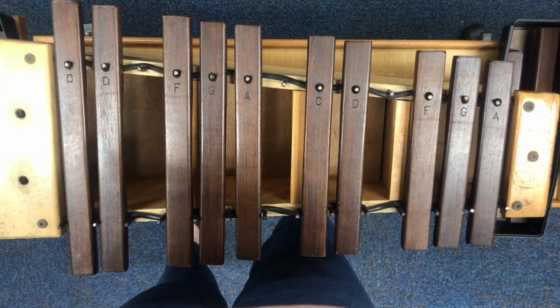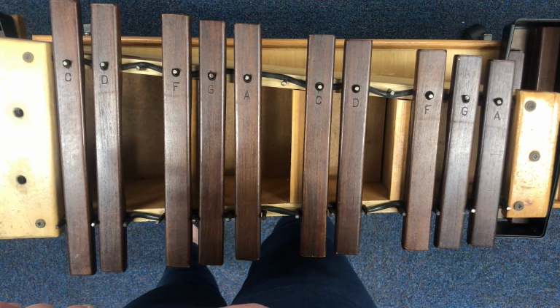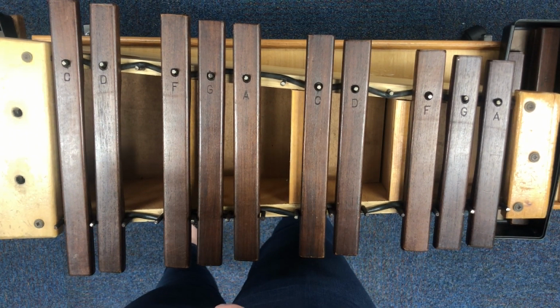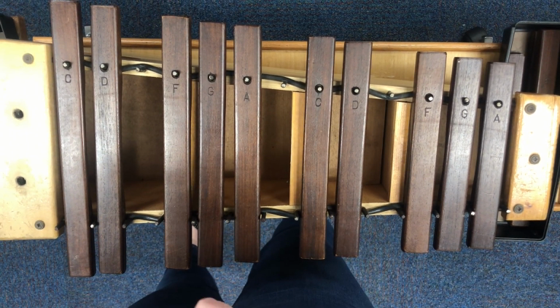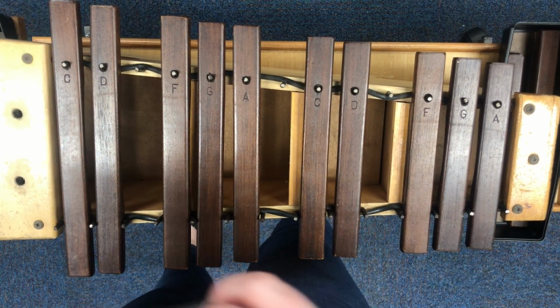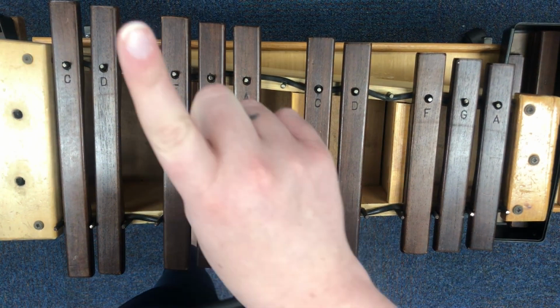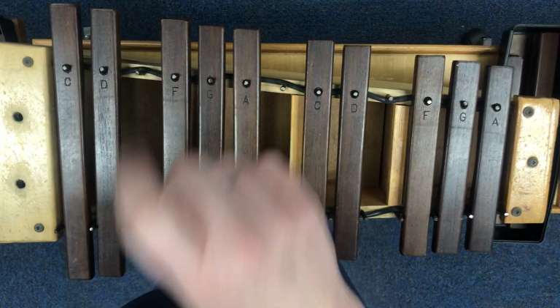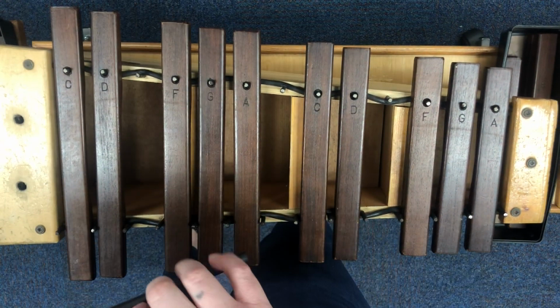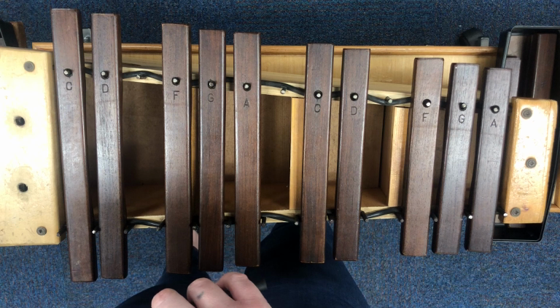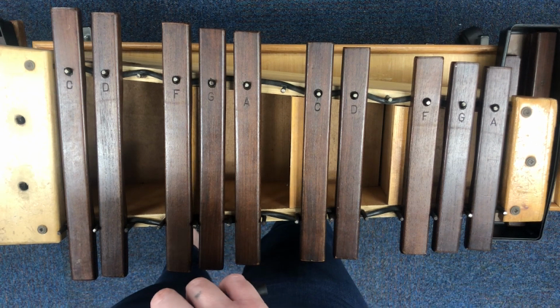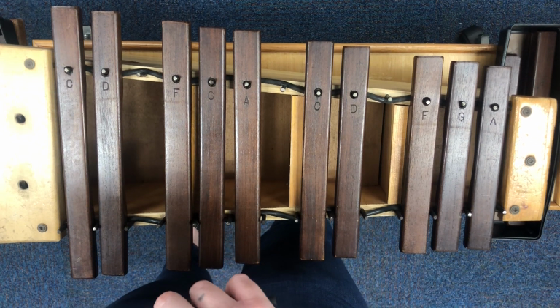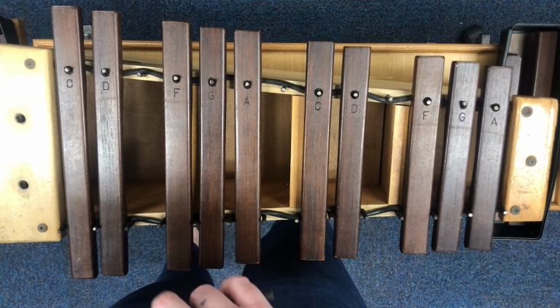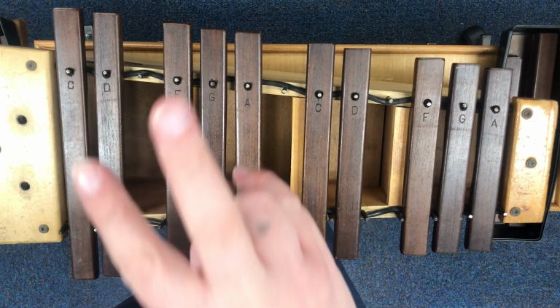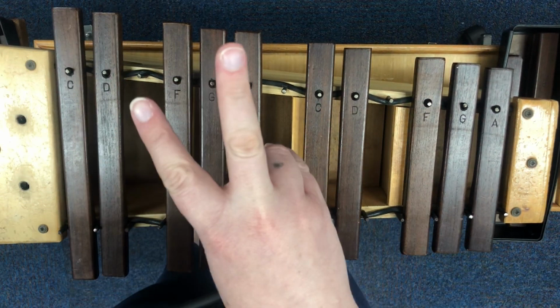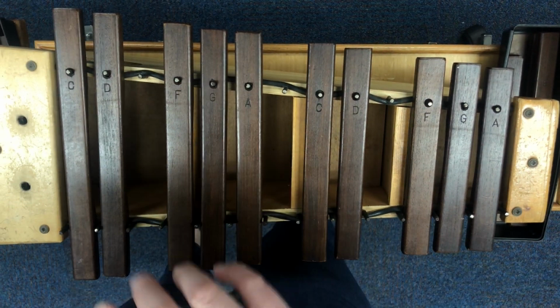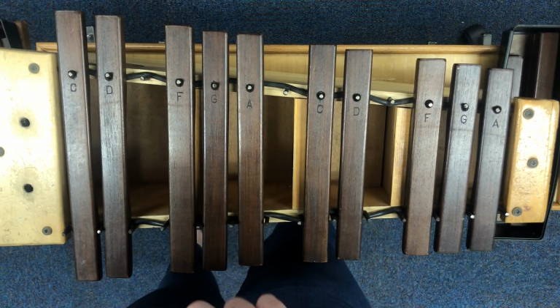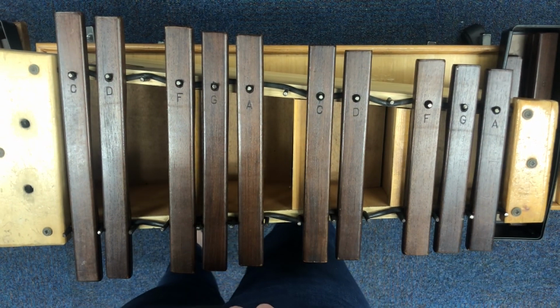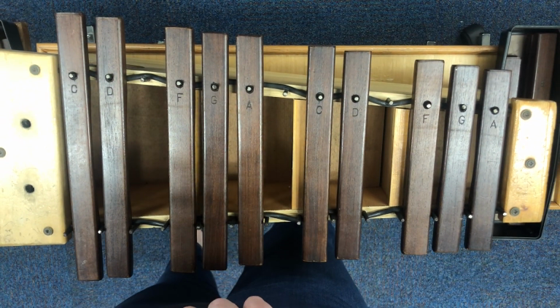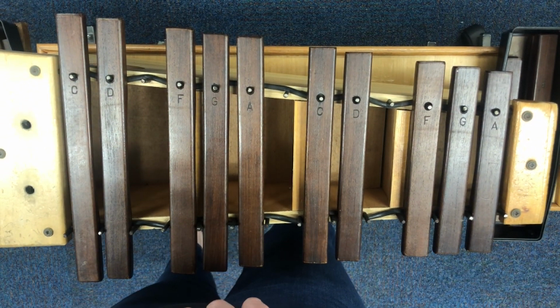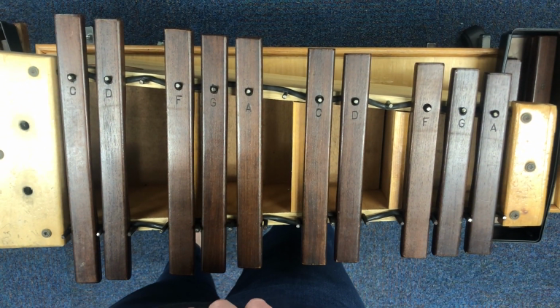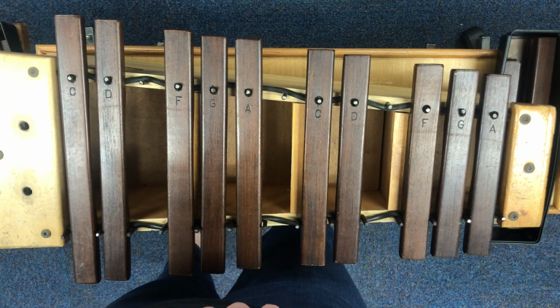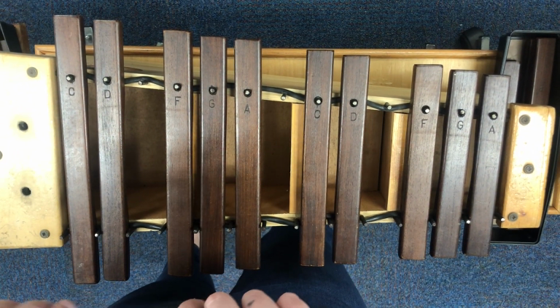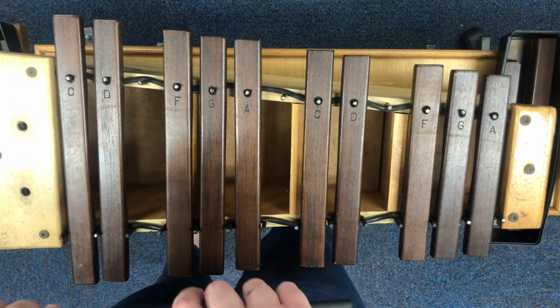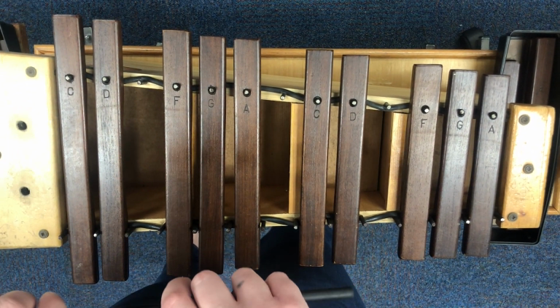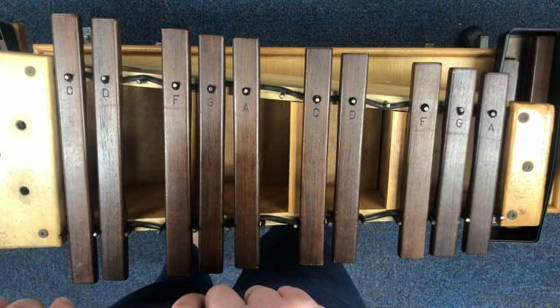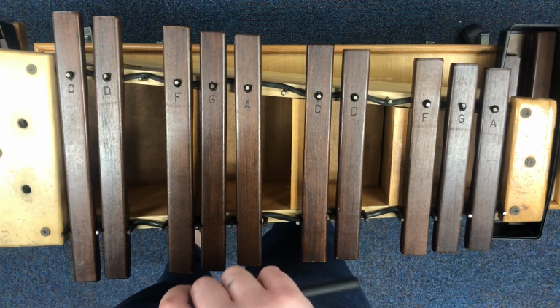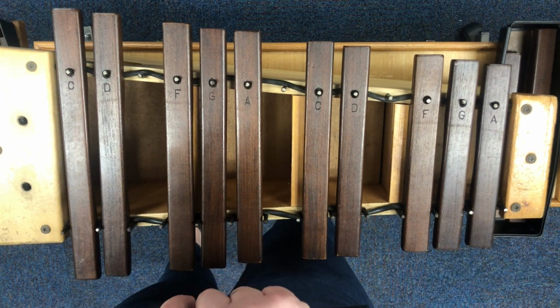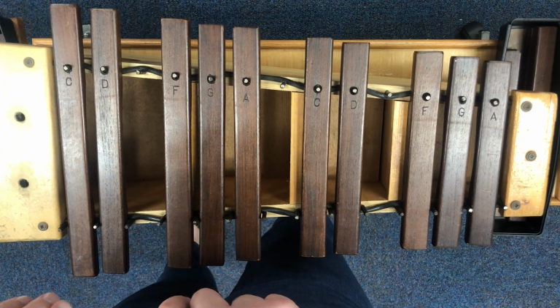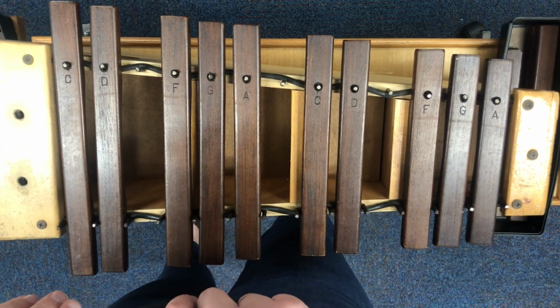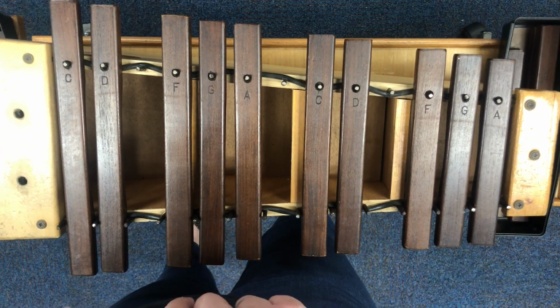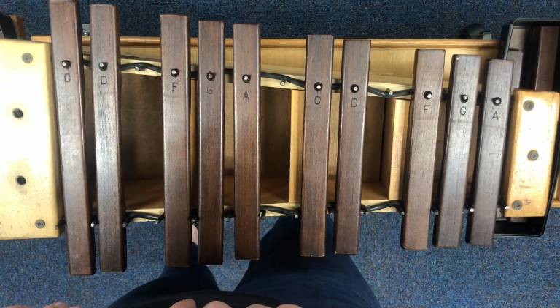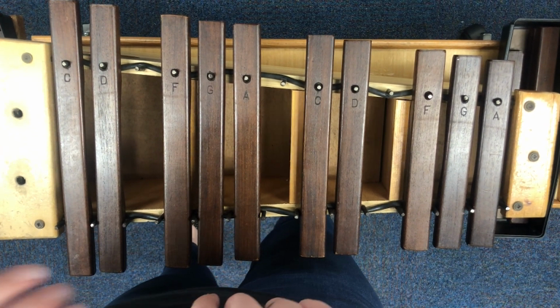The important part with yours is: number one, don't speed up — keep it really steady. And number two, you don't want to play too loud. We have a lot of you playing this part, and we don't want you to overpower the melody. Happy practicing.